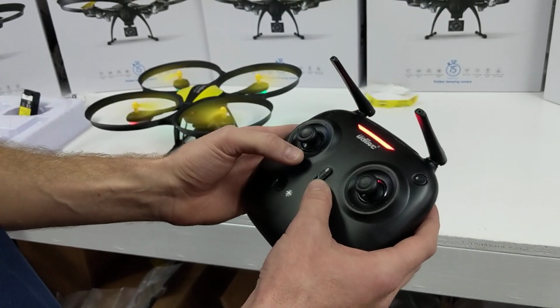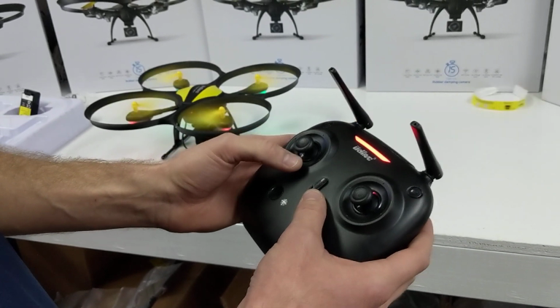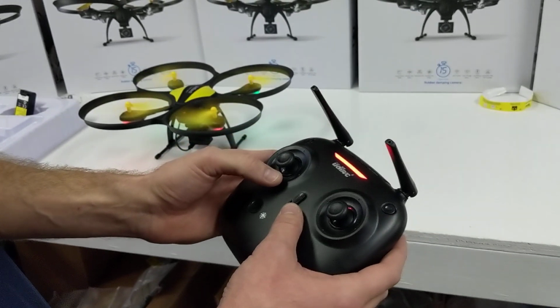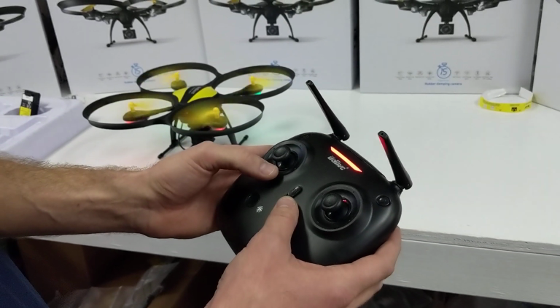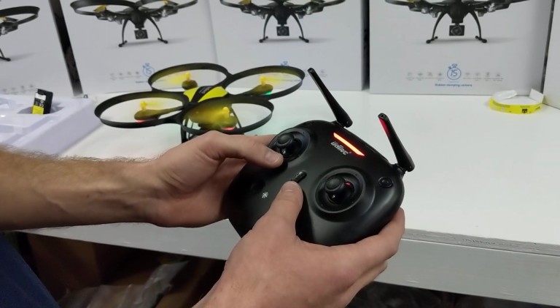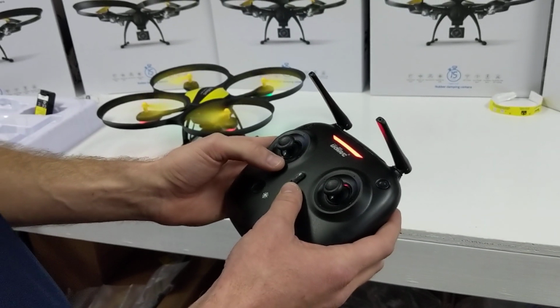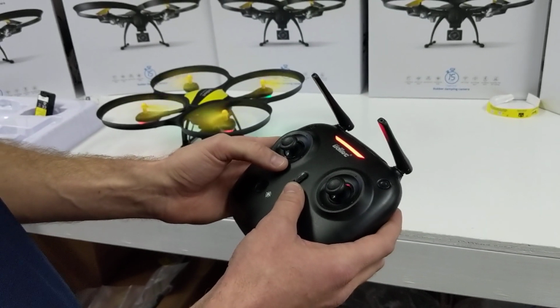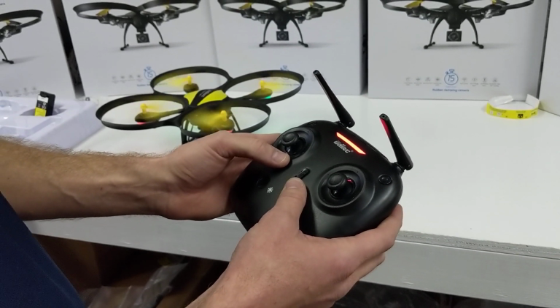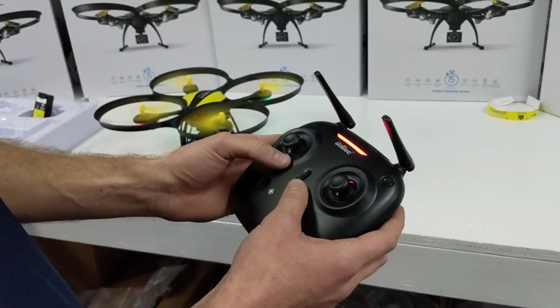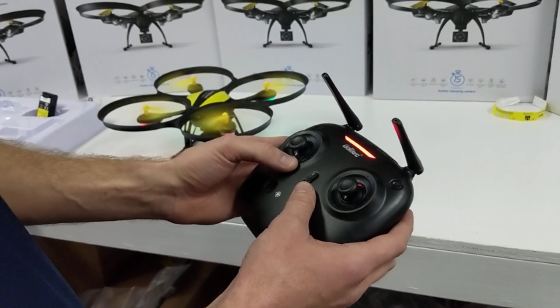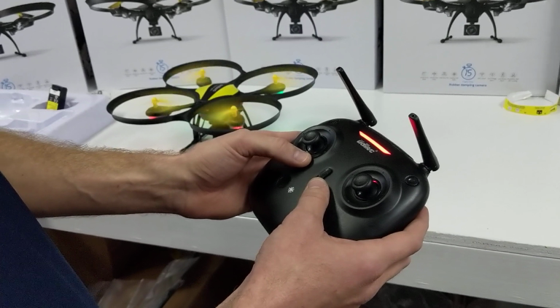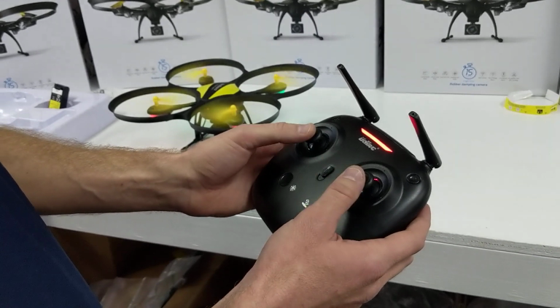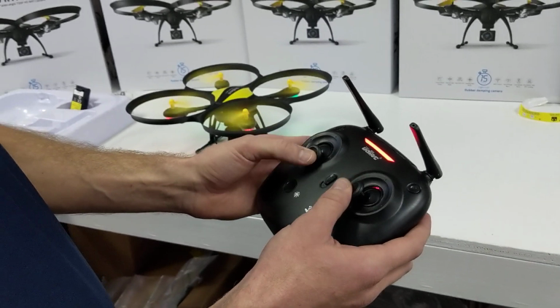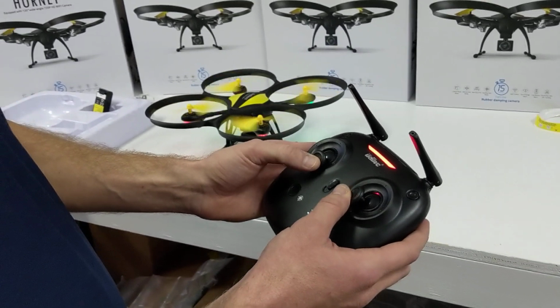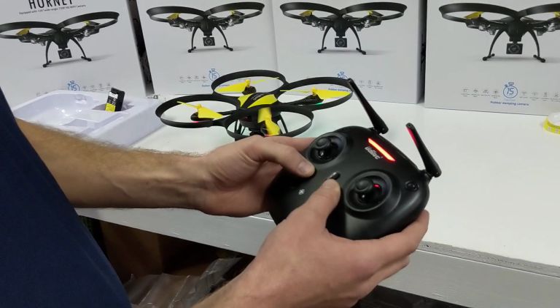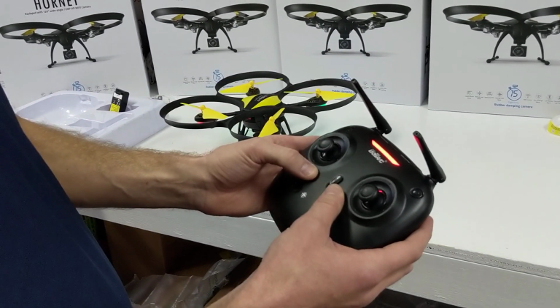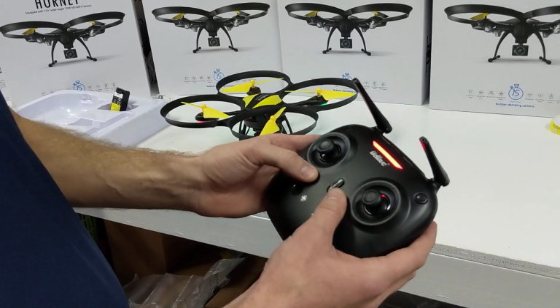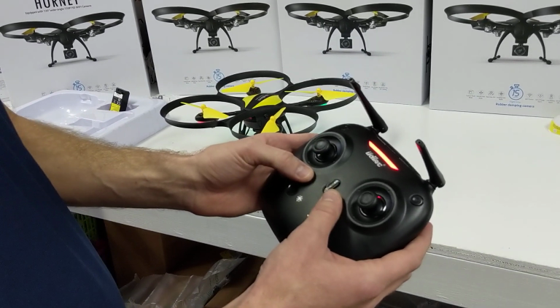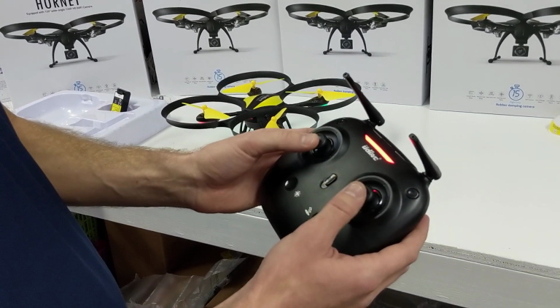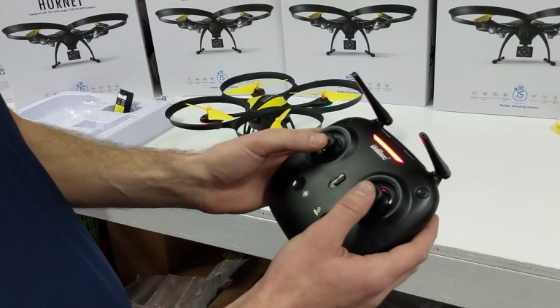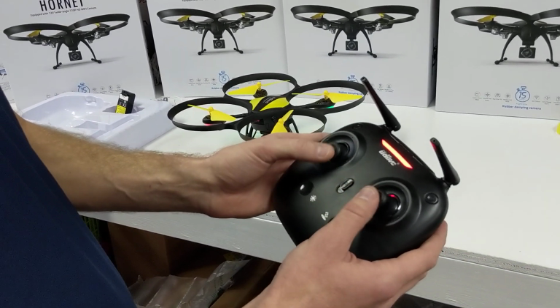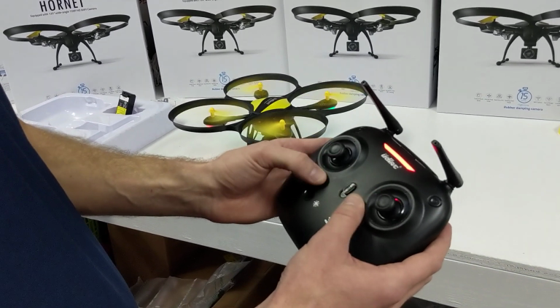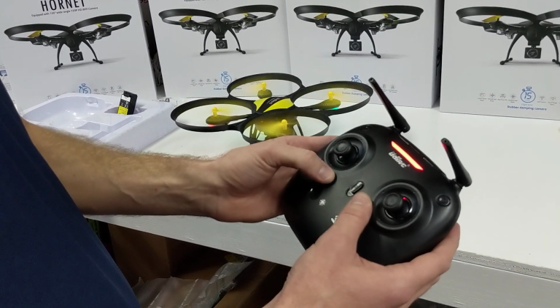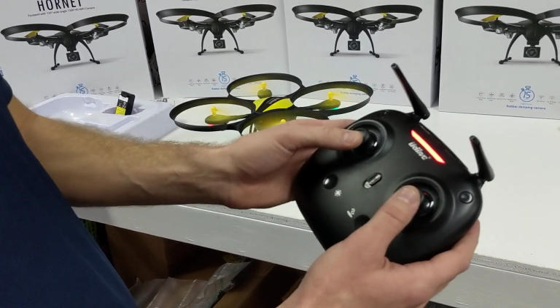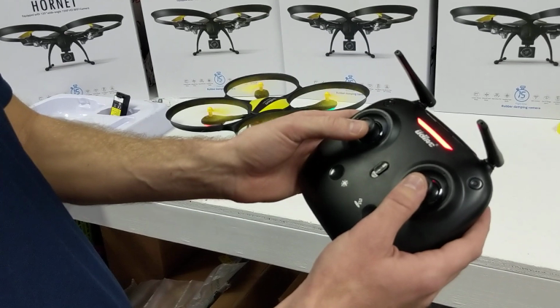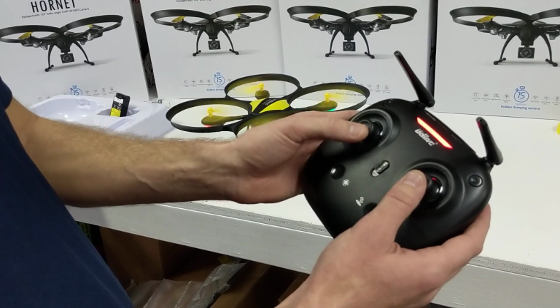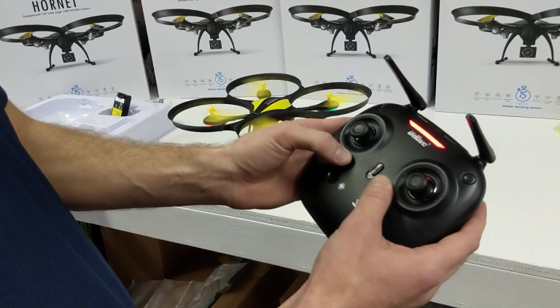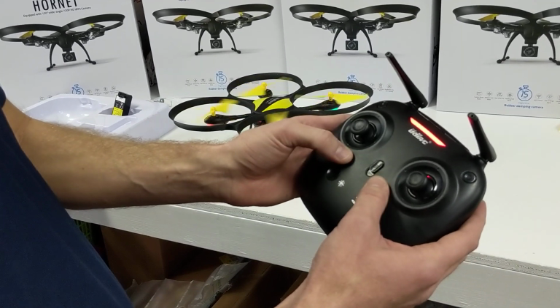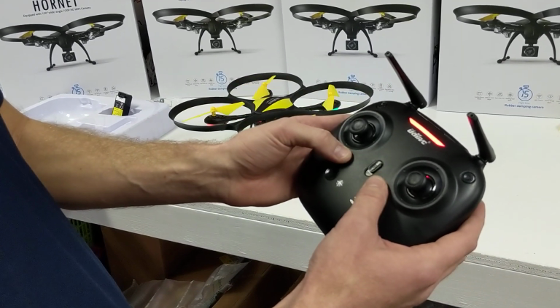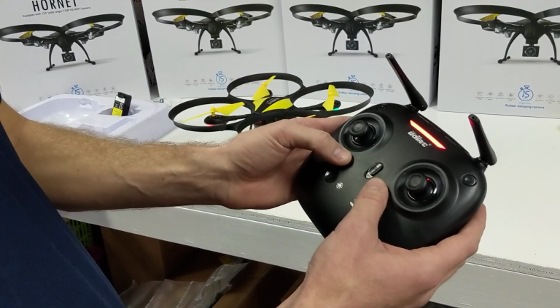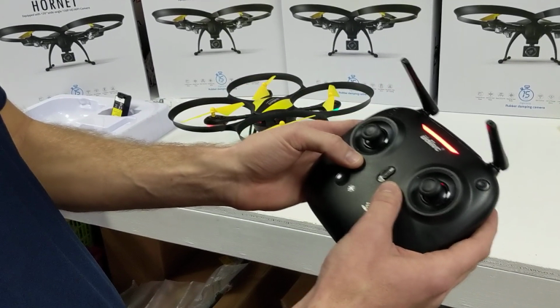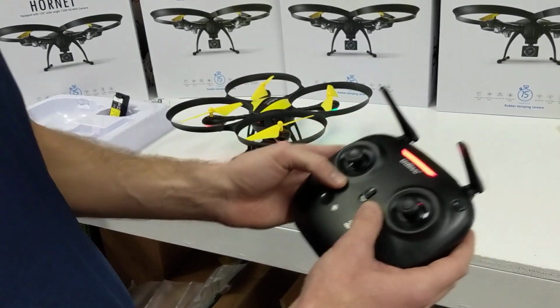If you do it again, the propellers are gonna start and go into a neutral position. And if you do it again, you shut them off. So that's how you start the propellers — sticks down into the center — and stop the propellers. Alright, thanks!